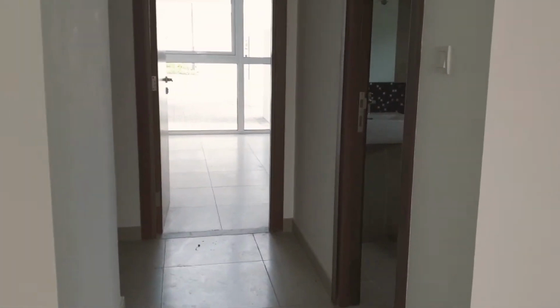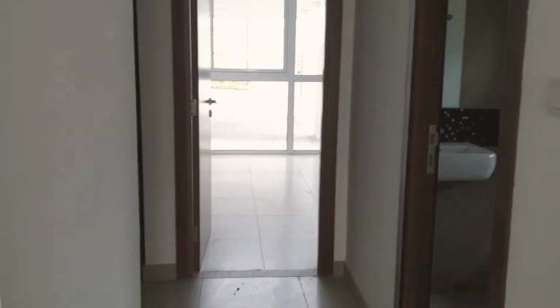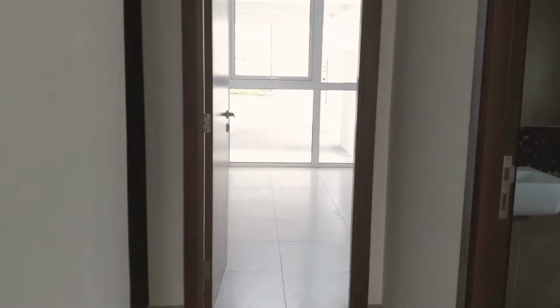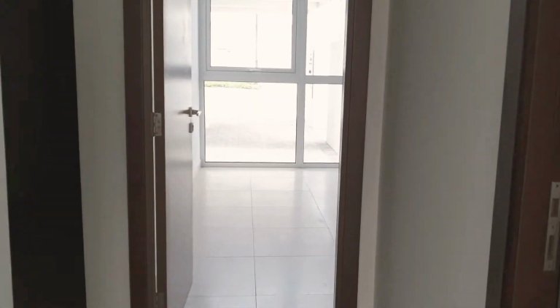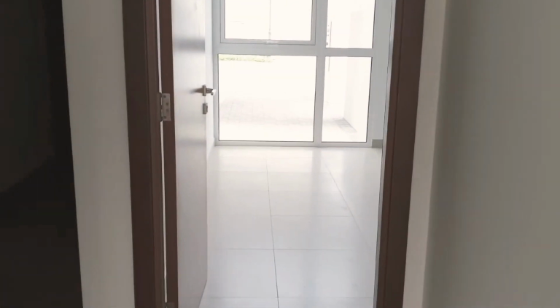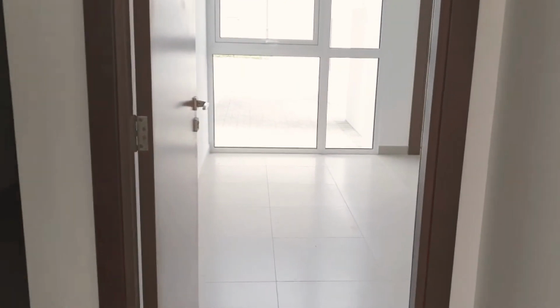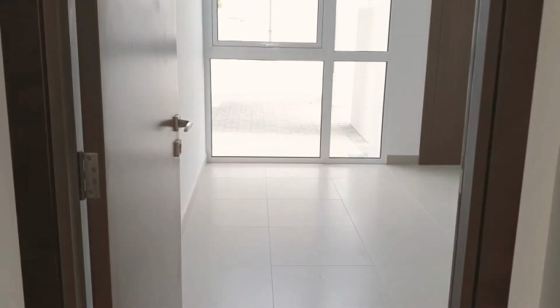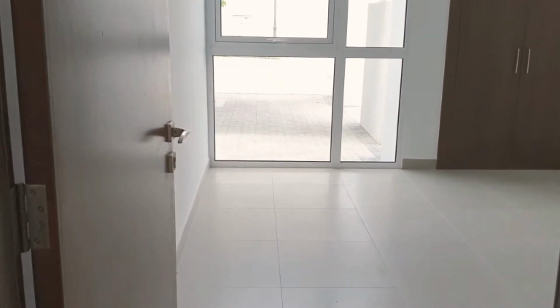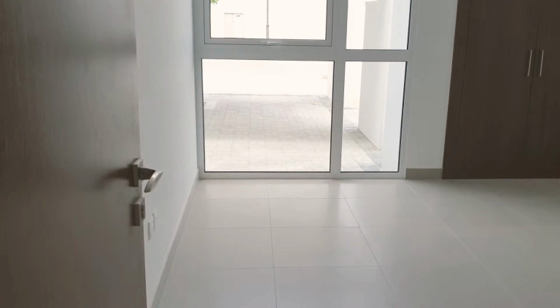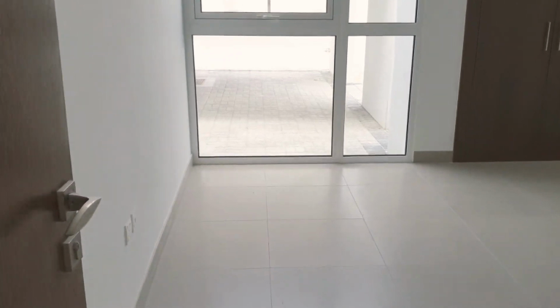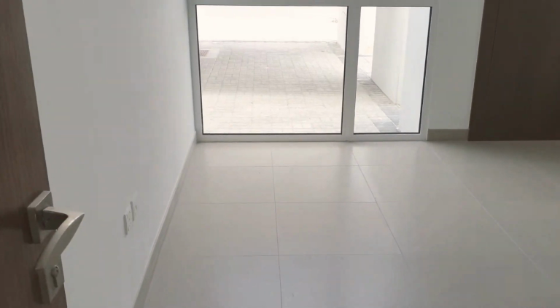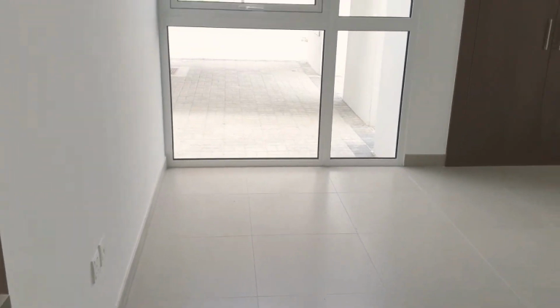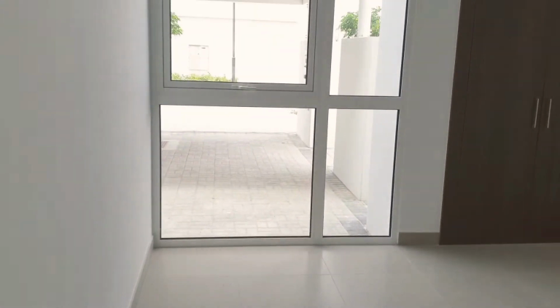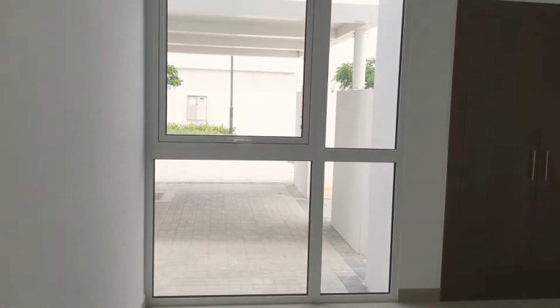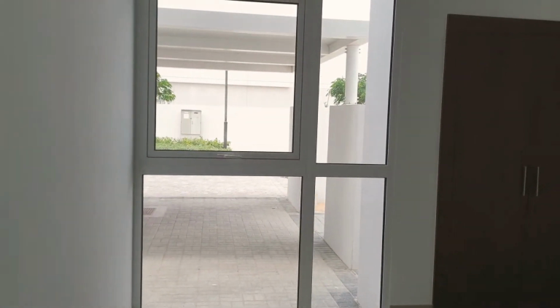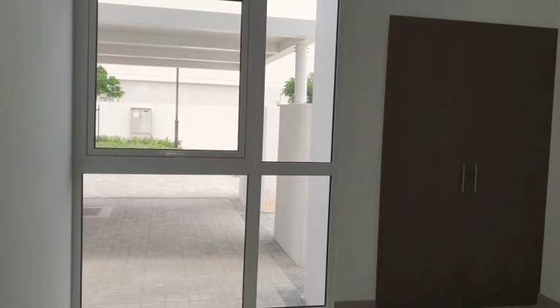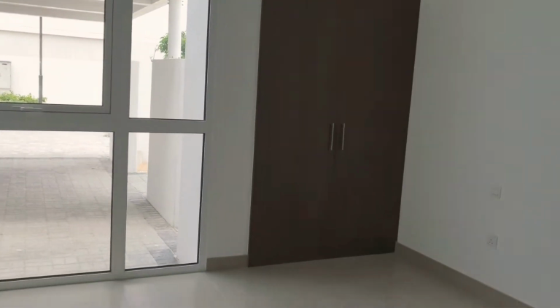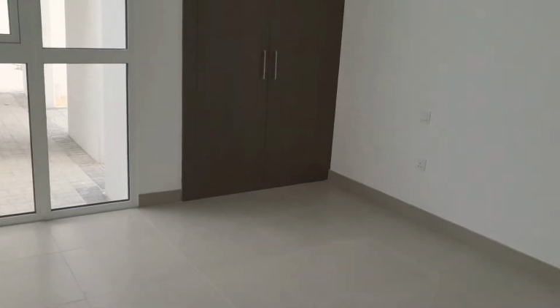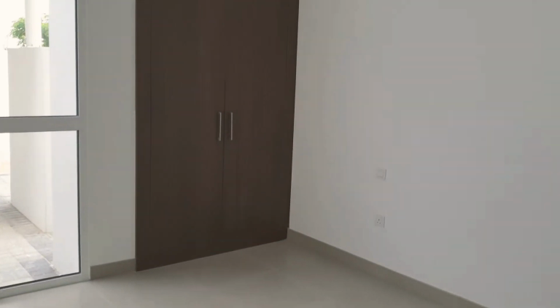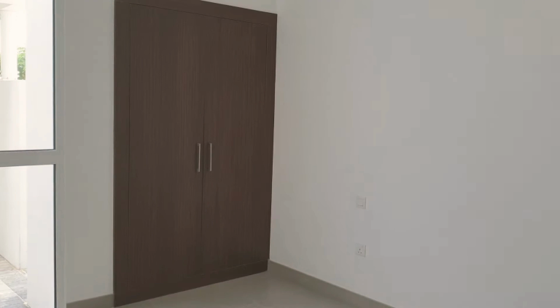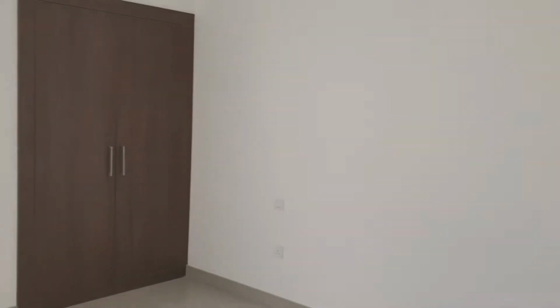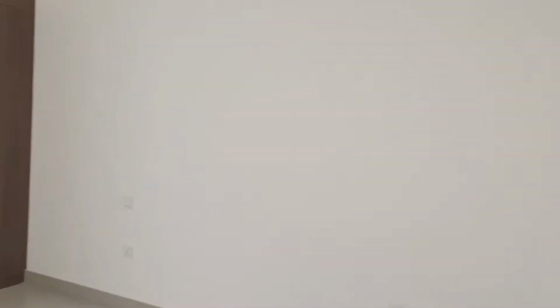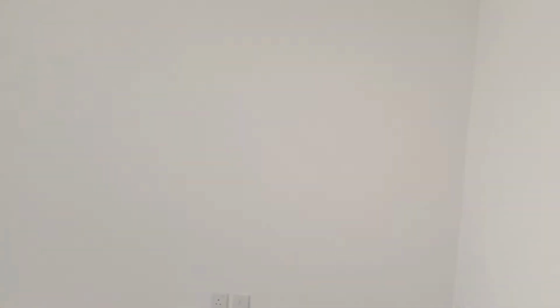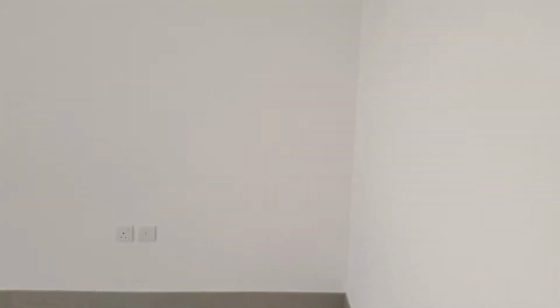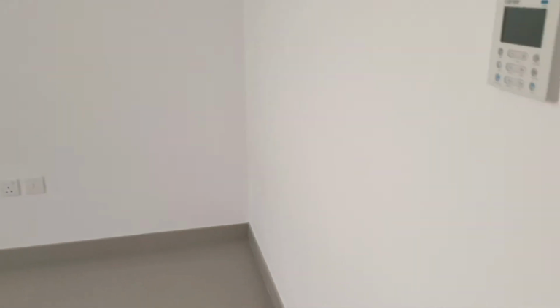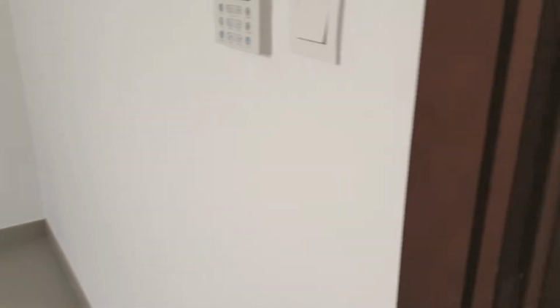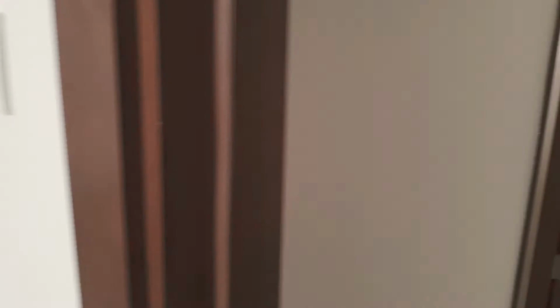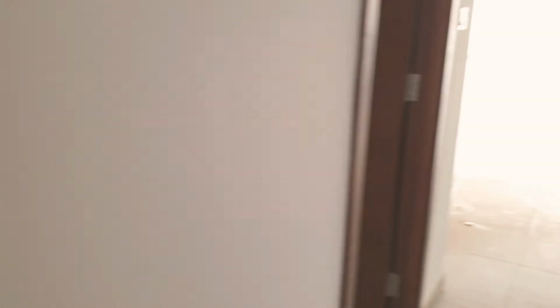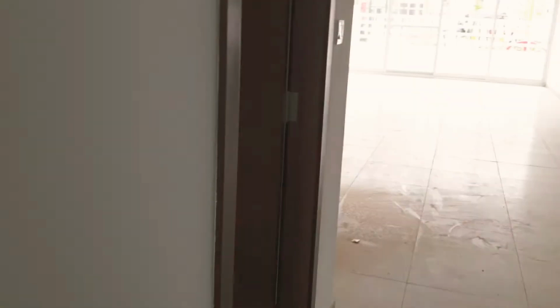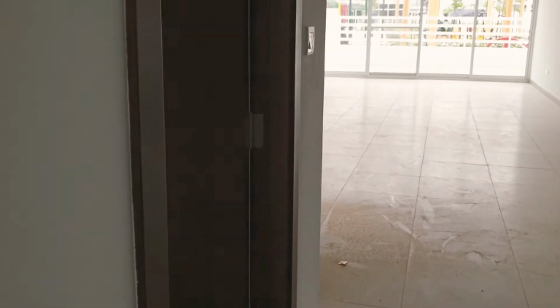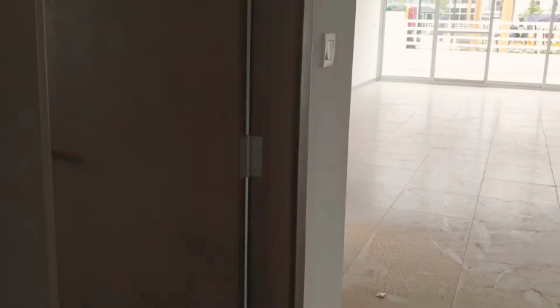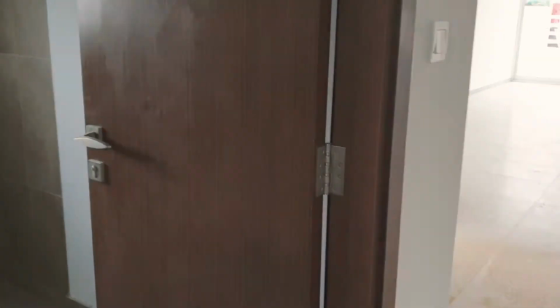This is the extra guest bedroom. It has a big window to the garage. And here is the bathroom for the guests.